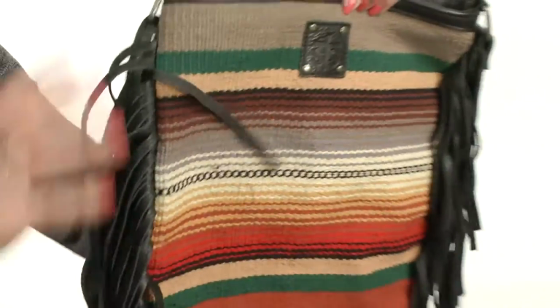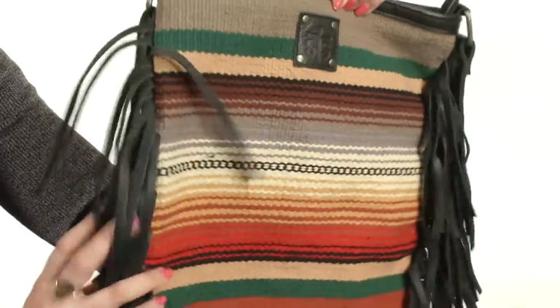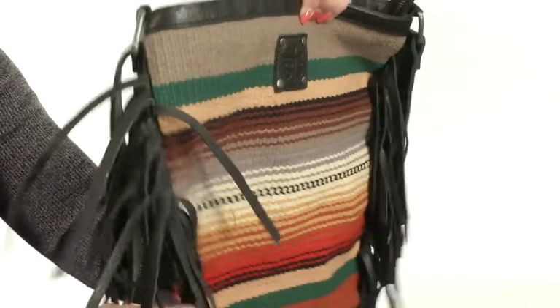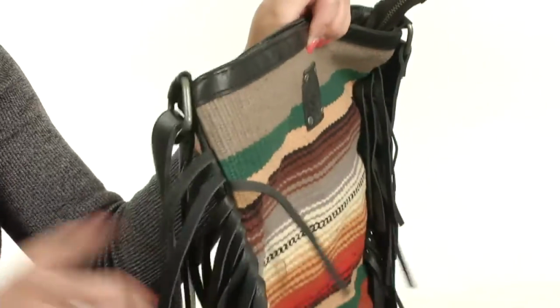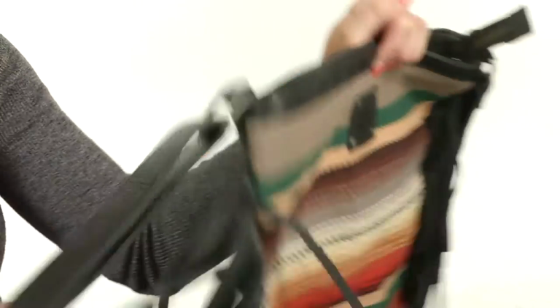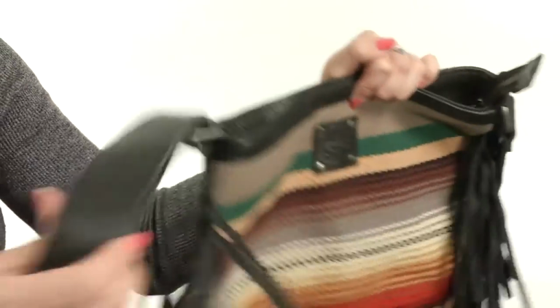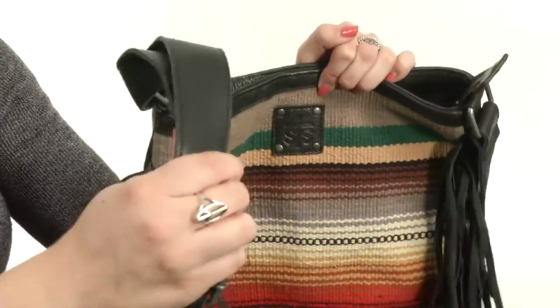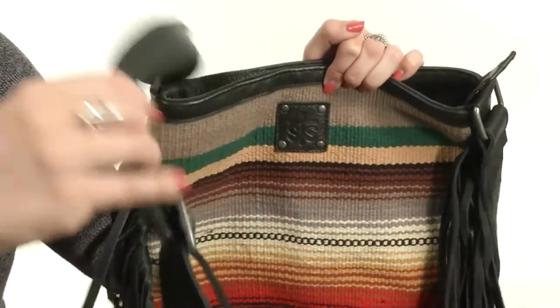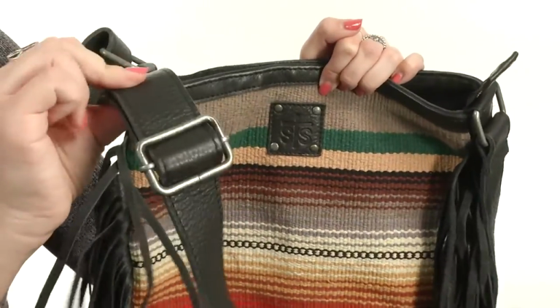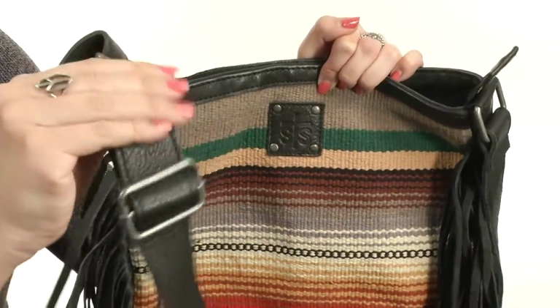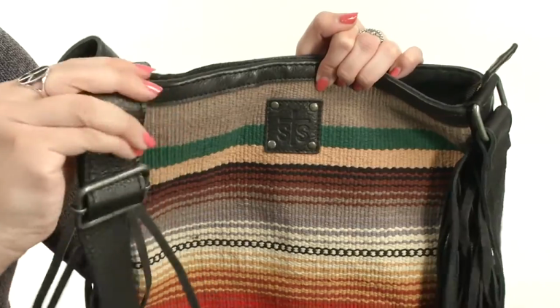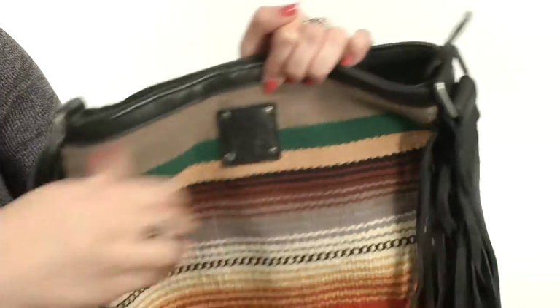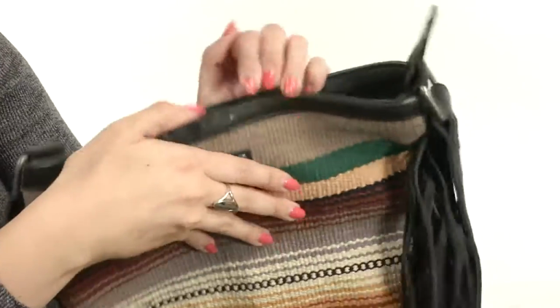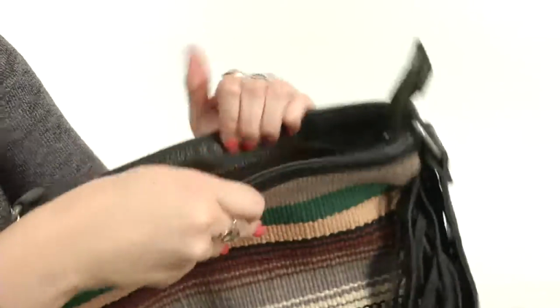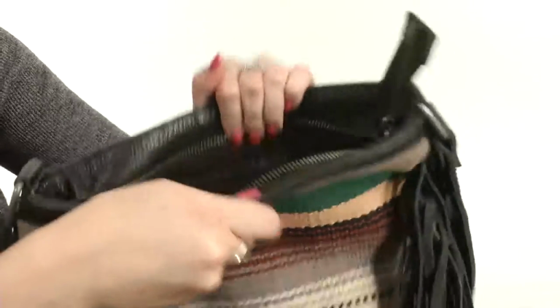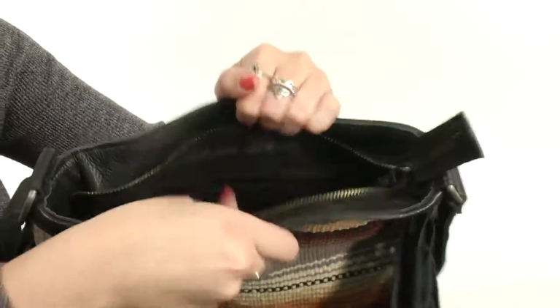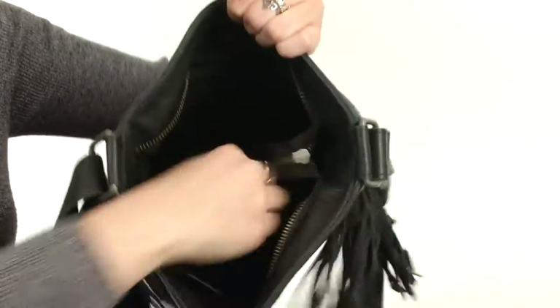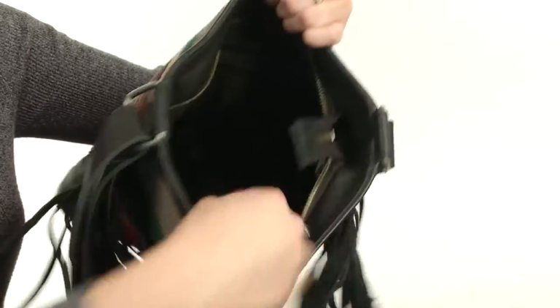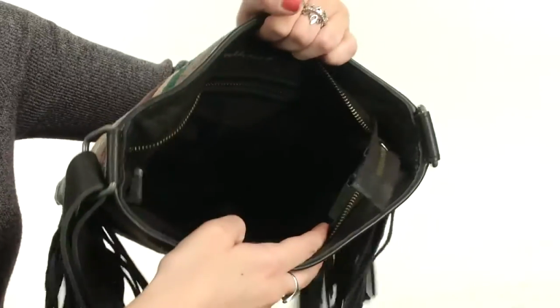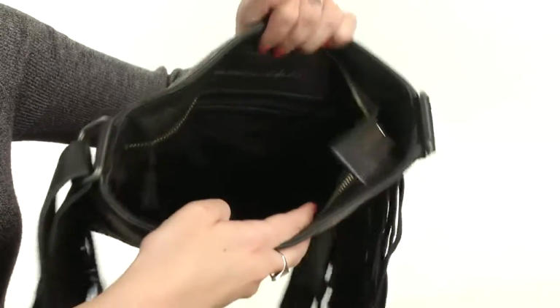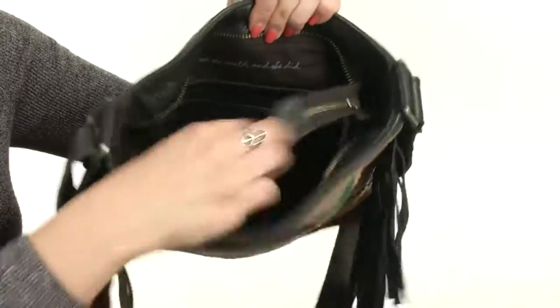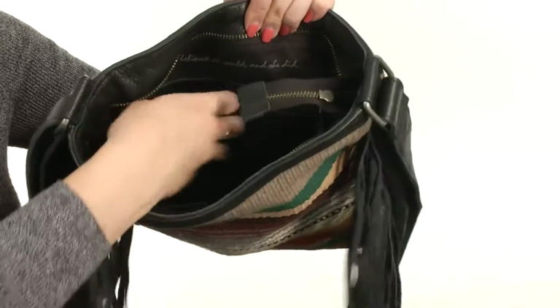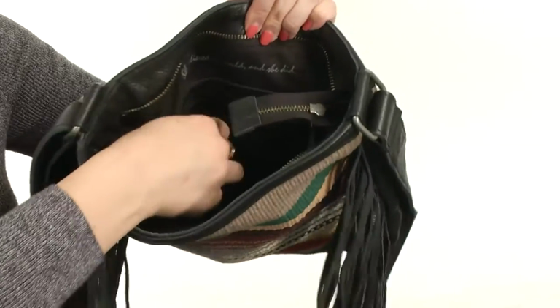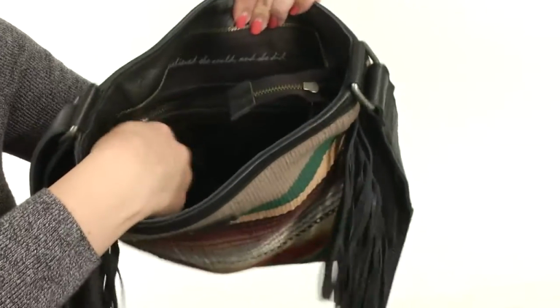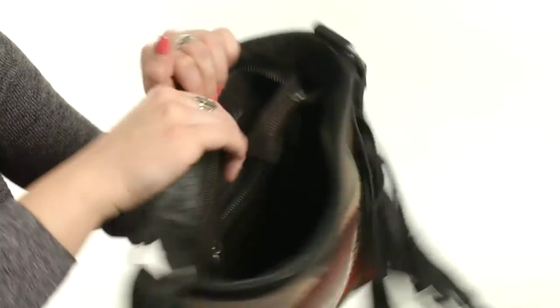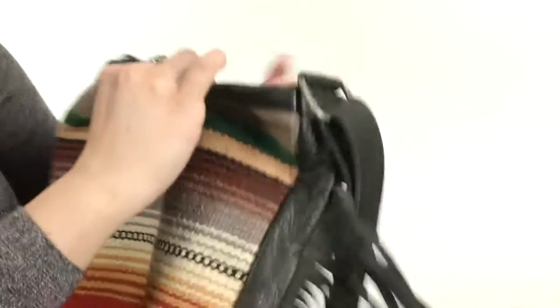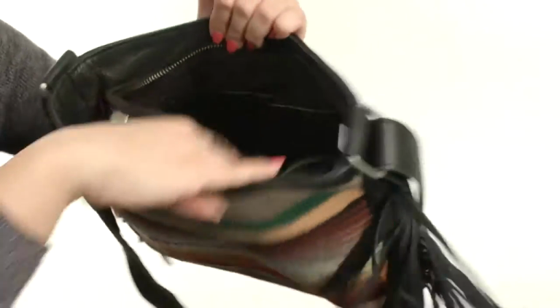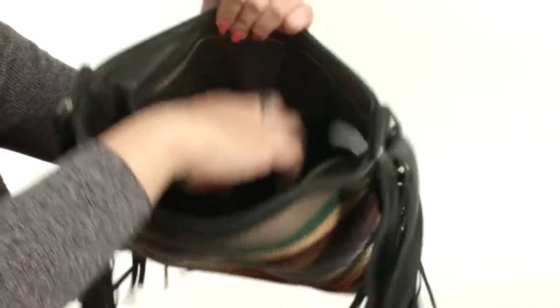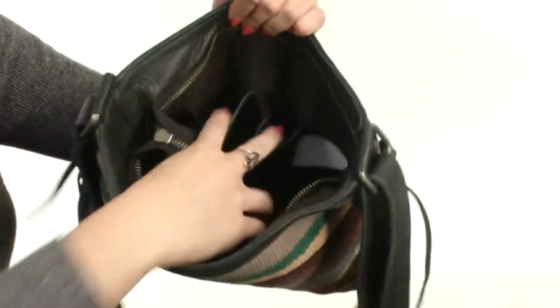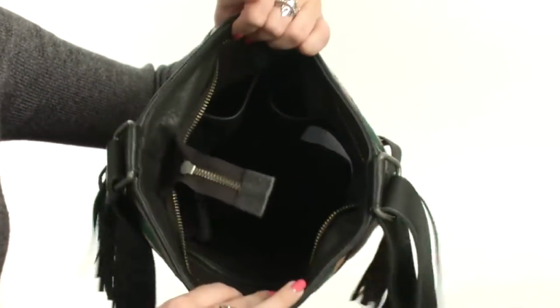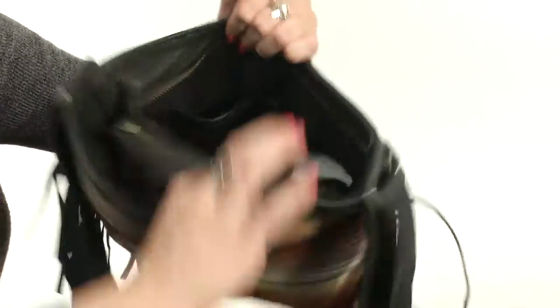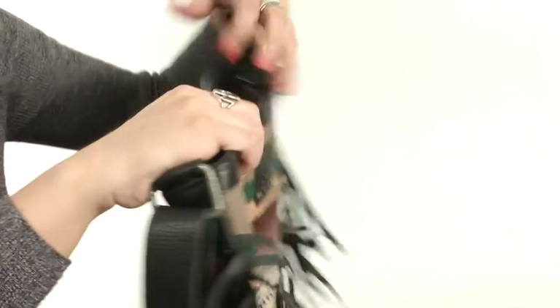It's got all this fun fringe on the side and a really thick crossbody strap that is adjustable. It's nice and soft so it rests easy on the shoulder. It's got a zipper top closure, there's tons of room on the inside. You've got a back wall zipper there to stow loose items and a couple interior slip pockets.